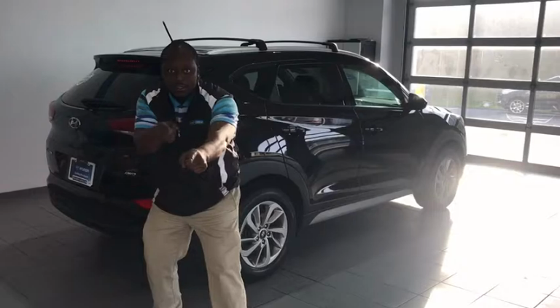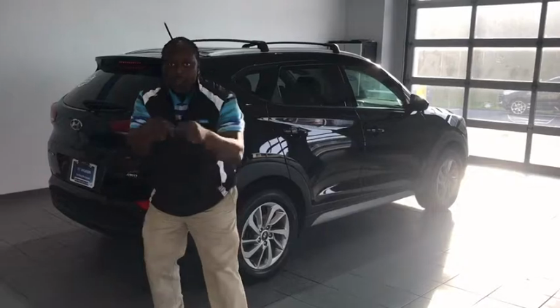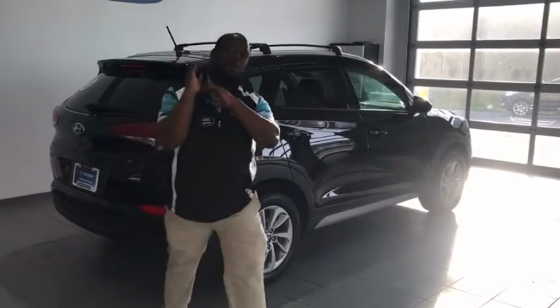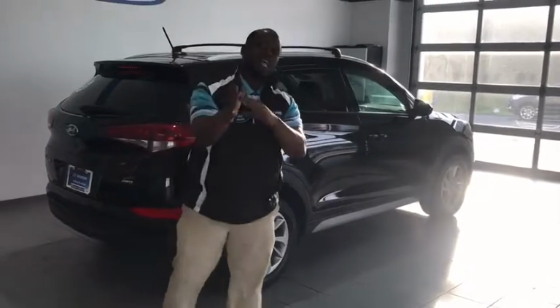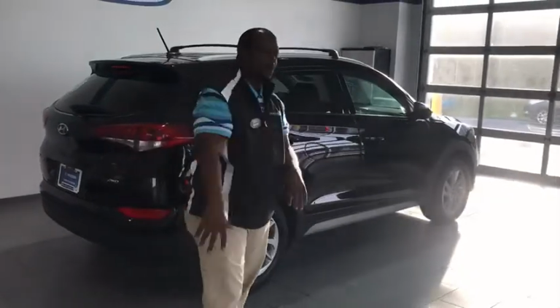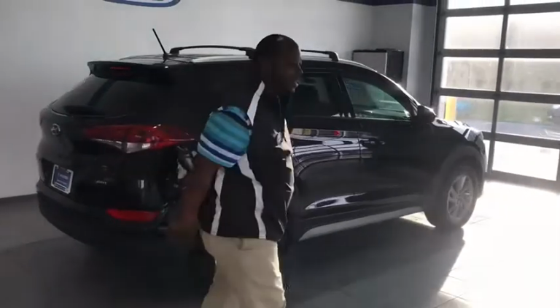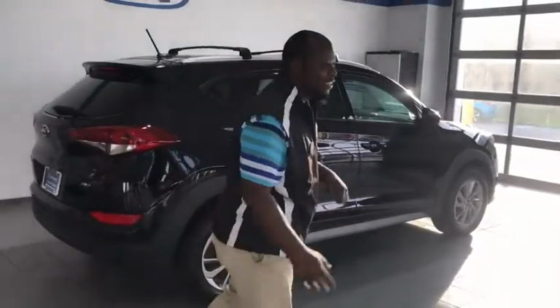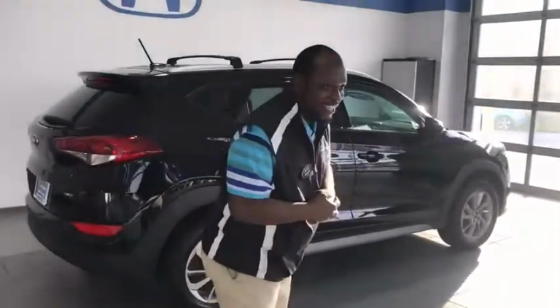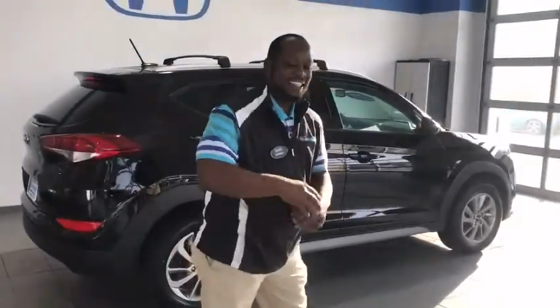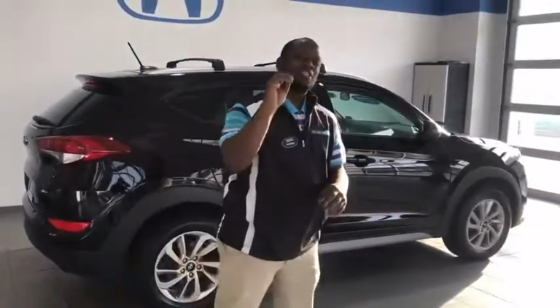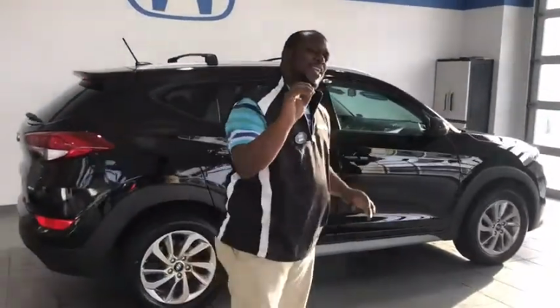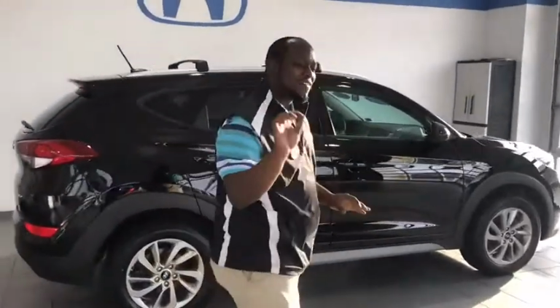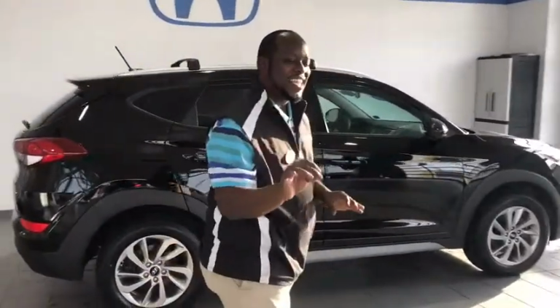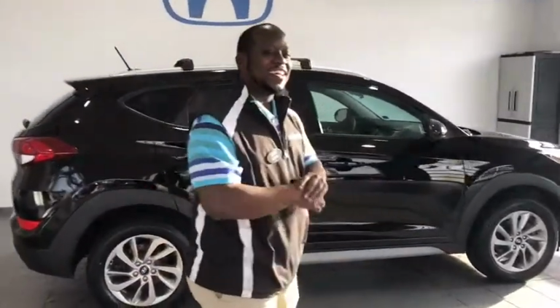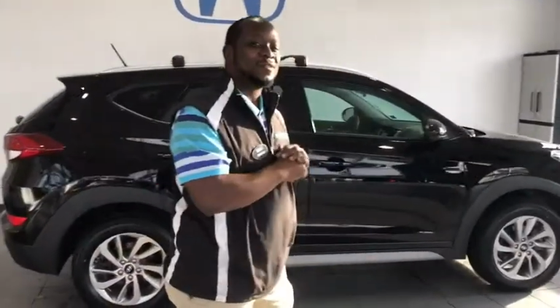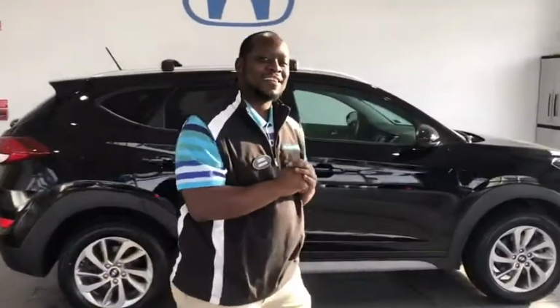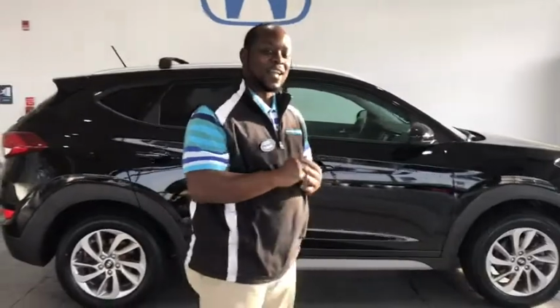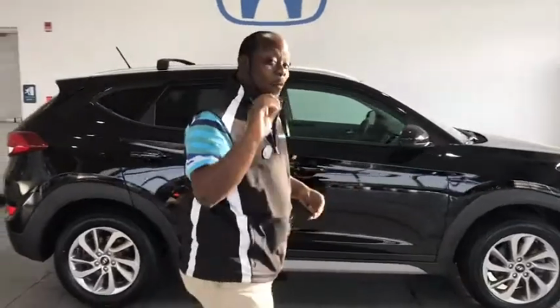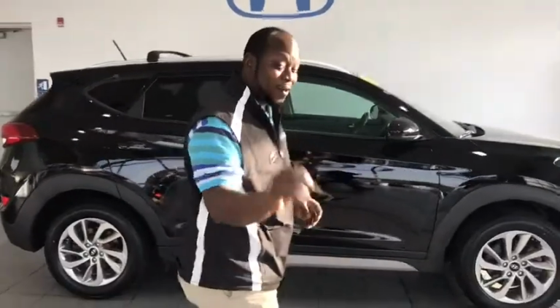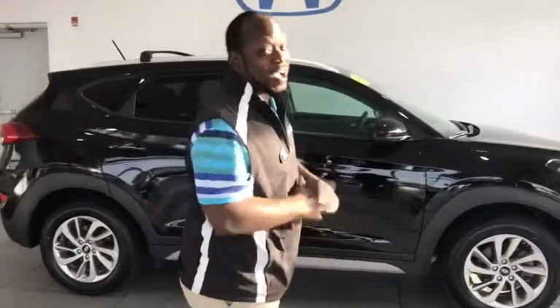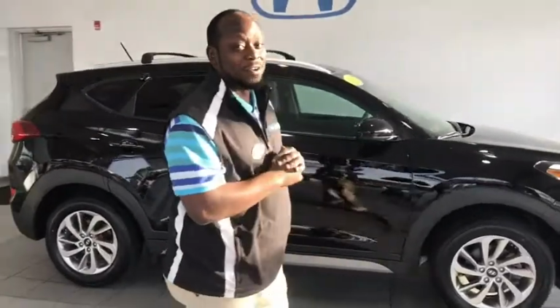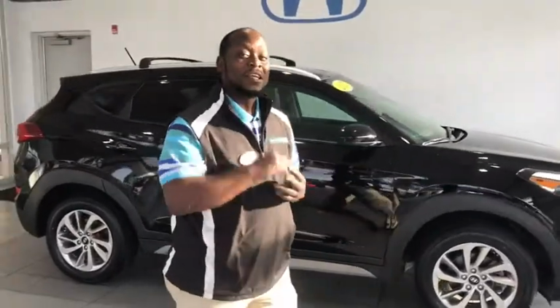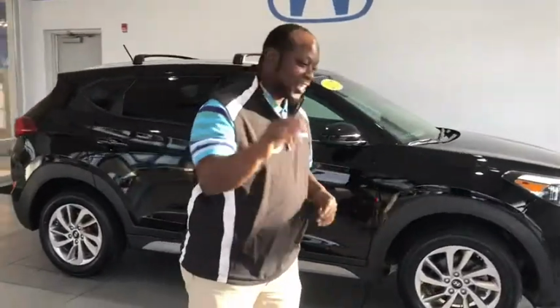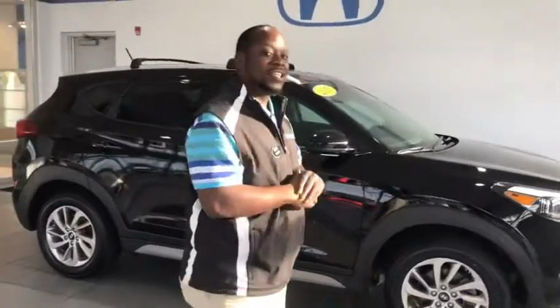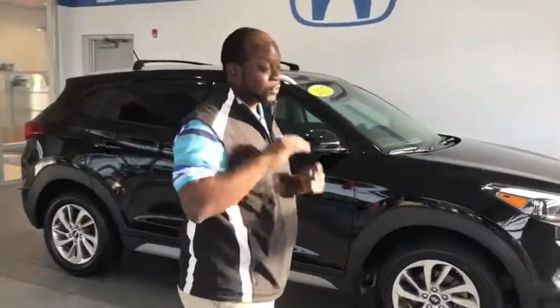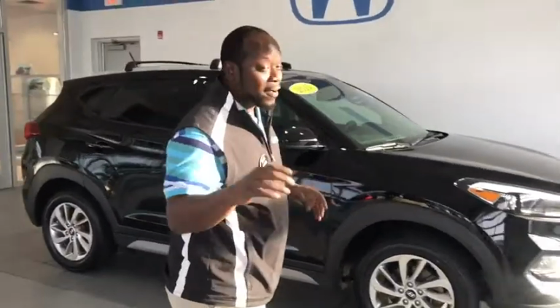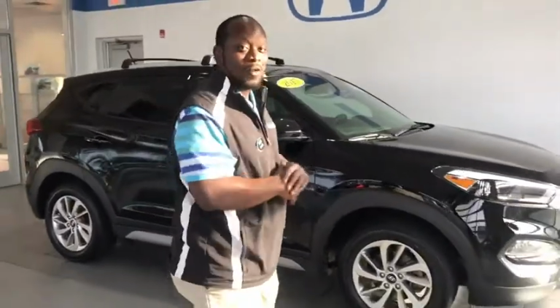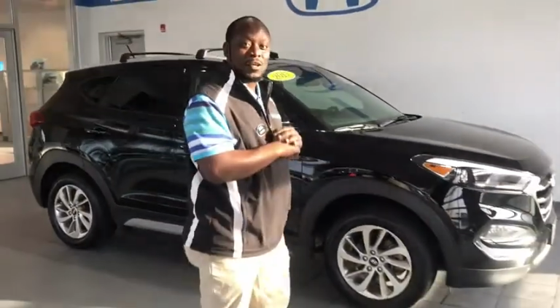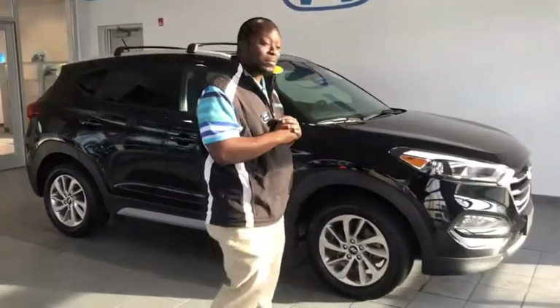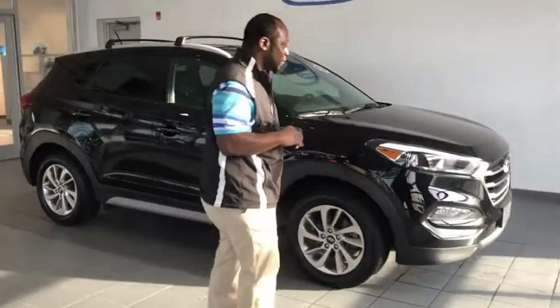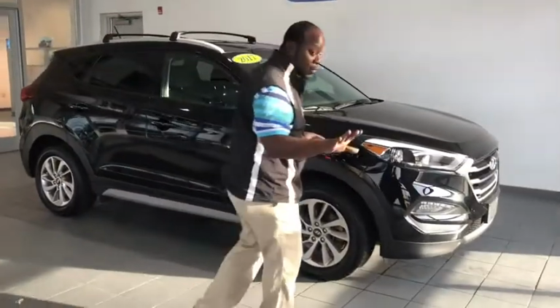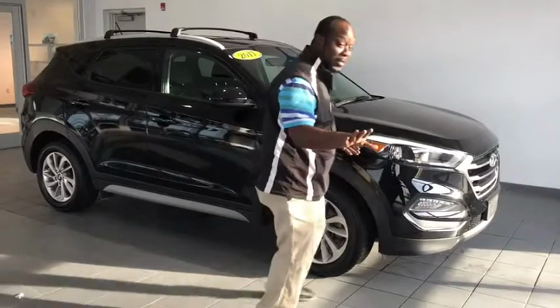Alright folks, we got something great here today. This is a 2017 Hyundai Tucson, one Carfax owner. You're going to love going over this vehicle with me here. Let's start from the beginning.